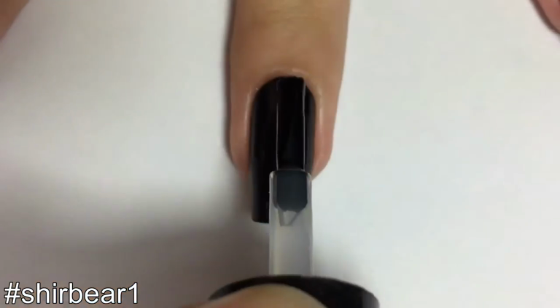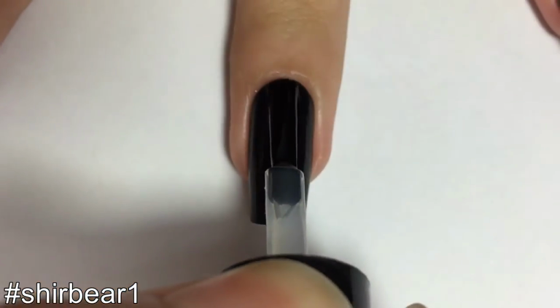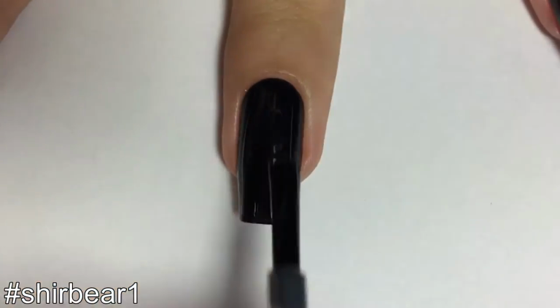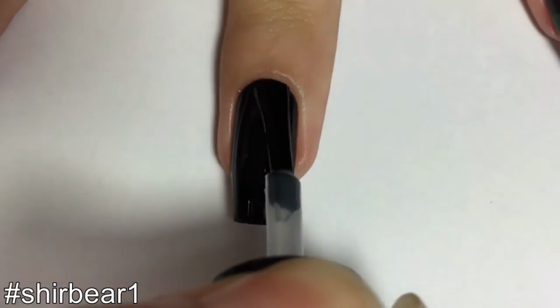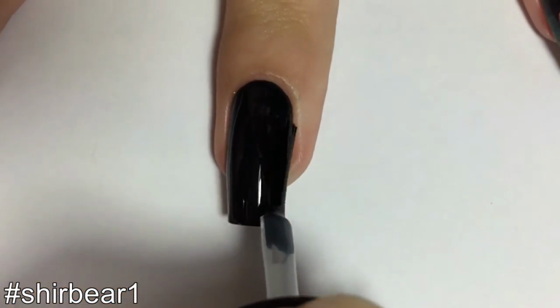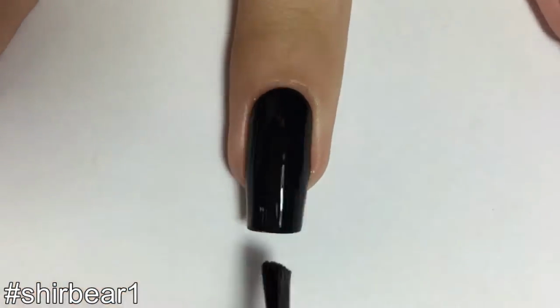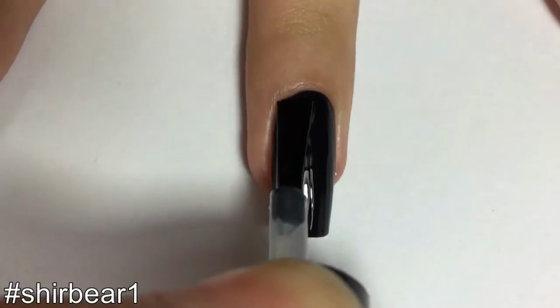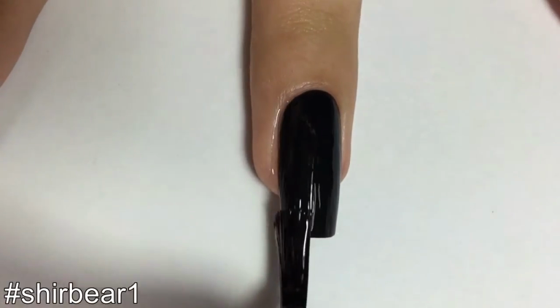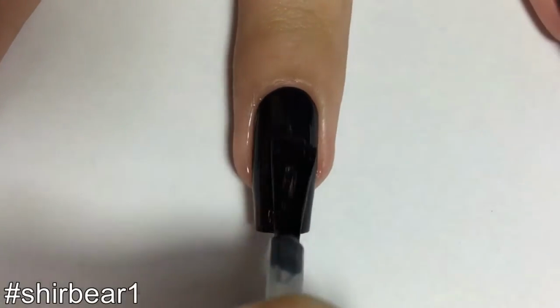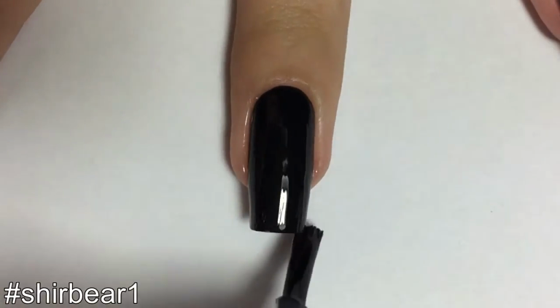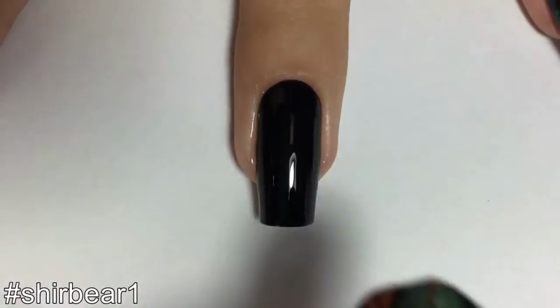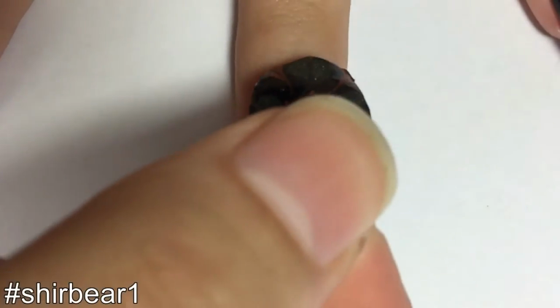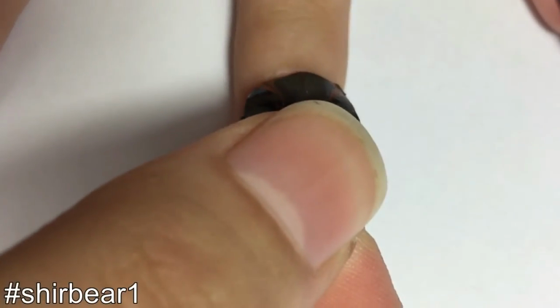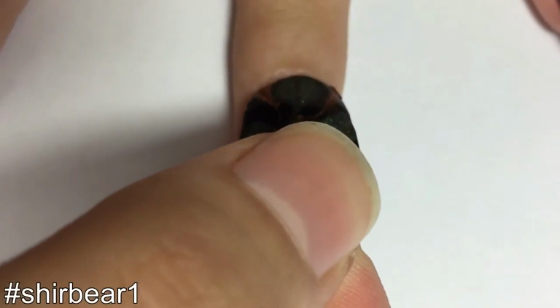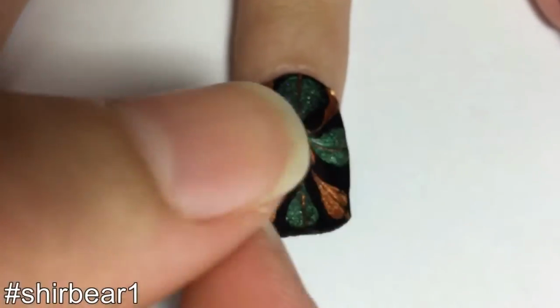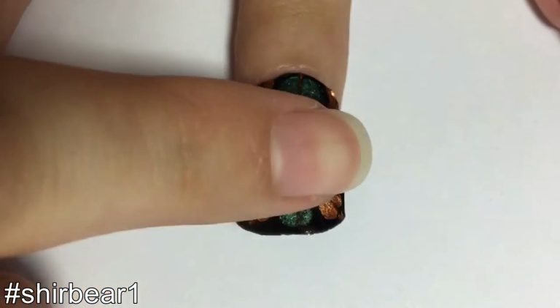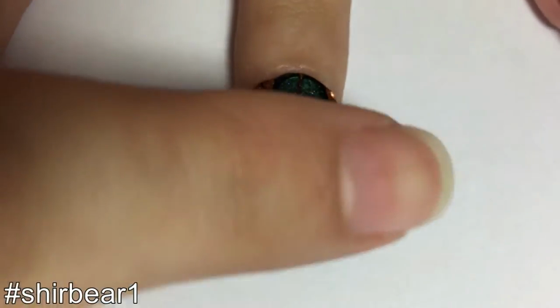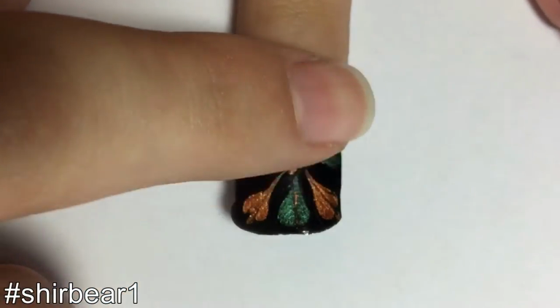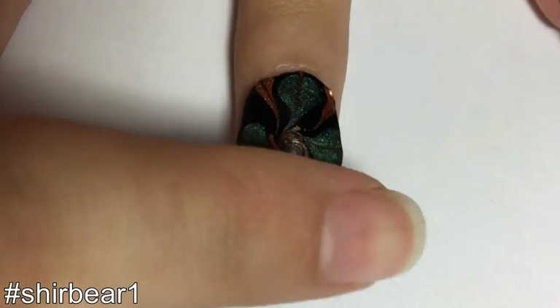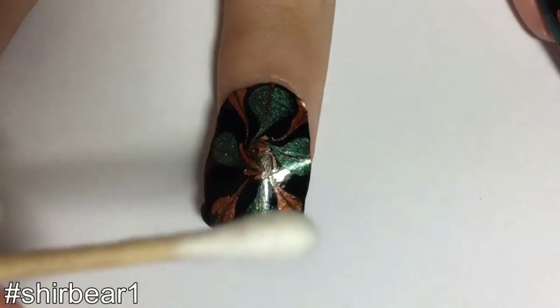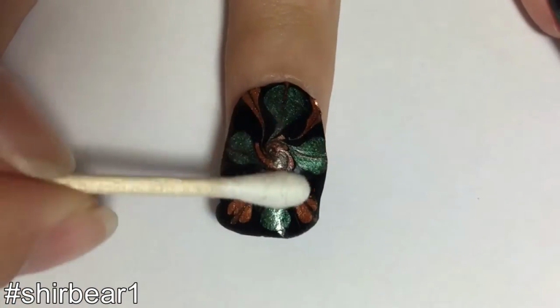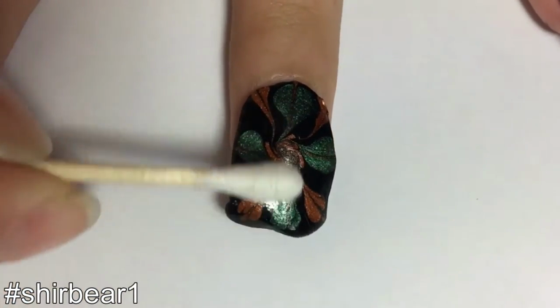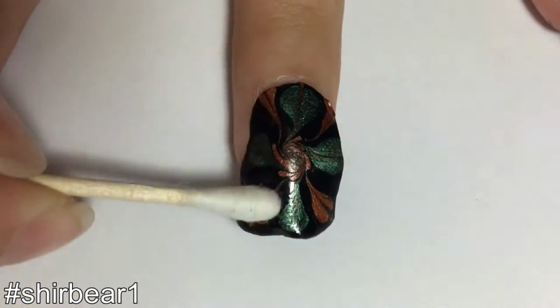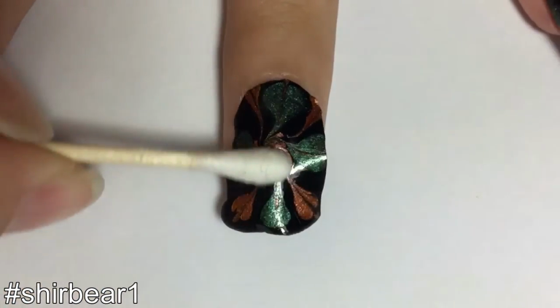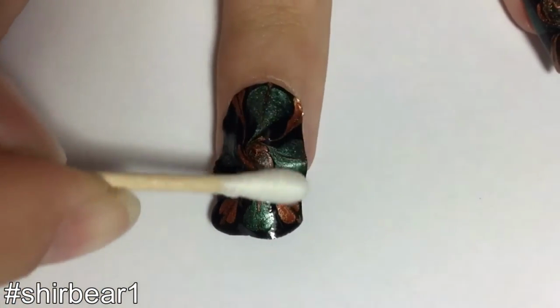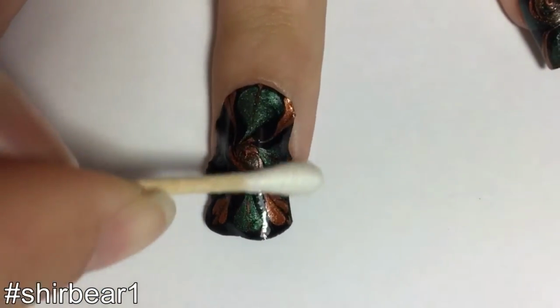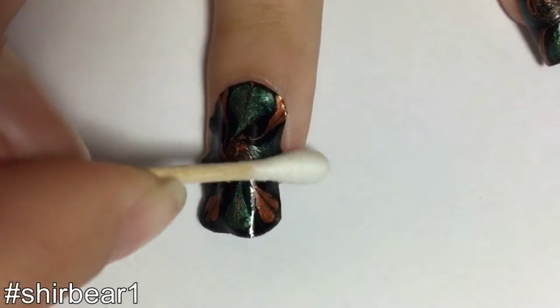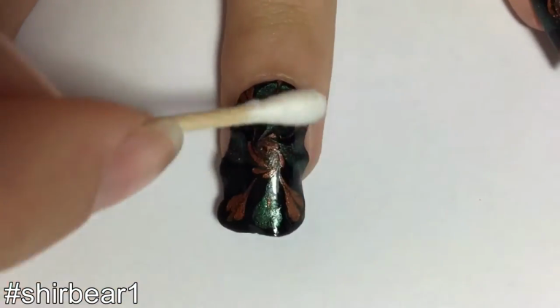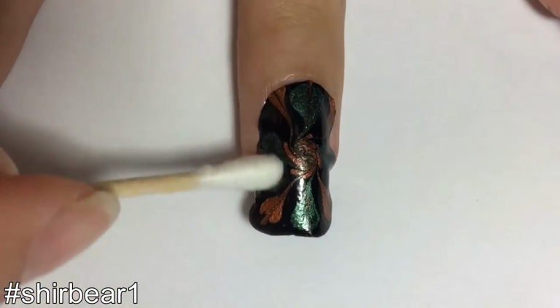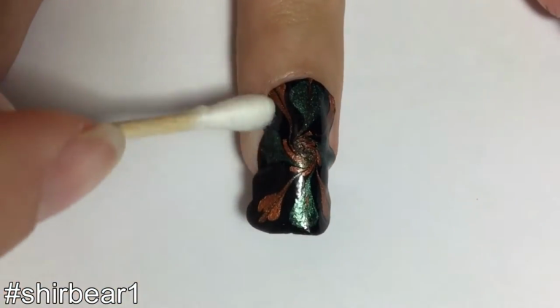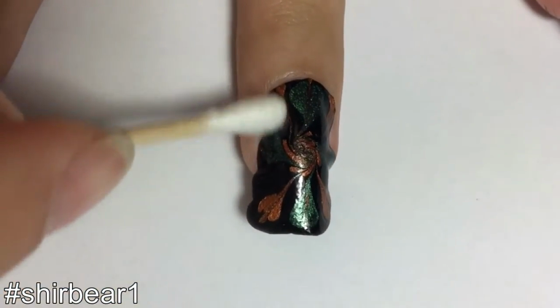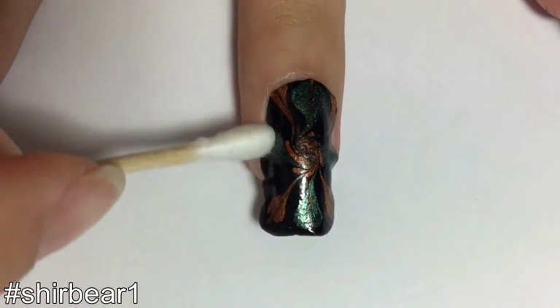Then paint a thin coat of clear polish to stick on the sticker — not top coat because it's too thick — and then place the sticker on your nail and press it on gently with a cotton swab for a smoother look so there won't be any bubbles.